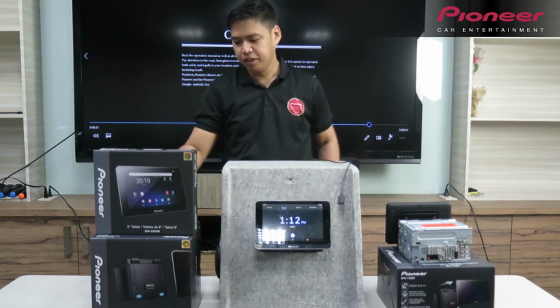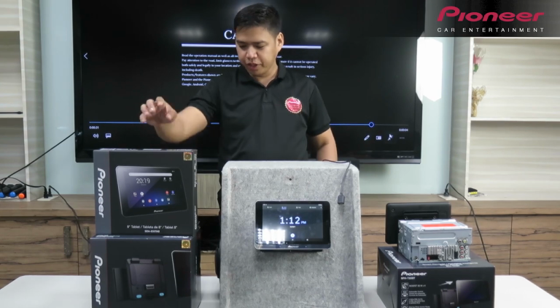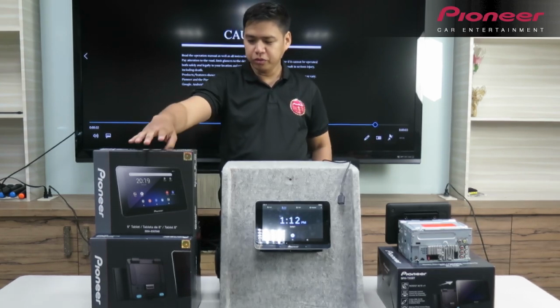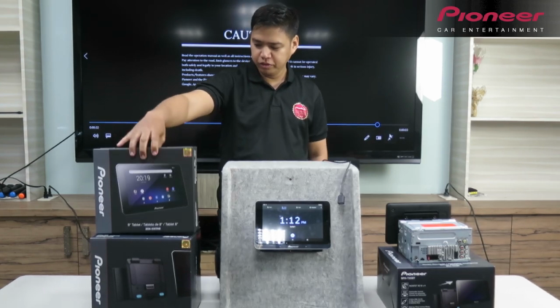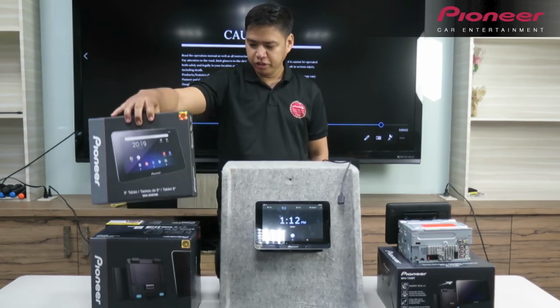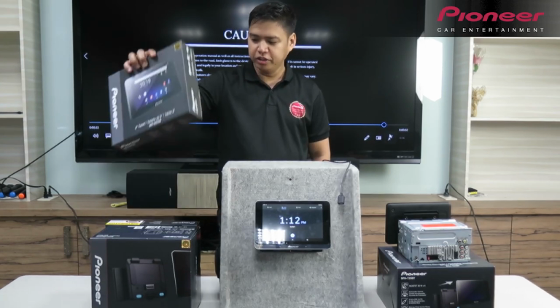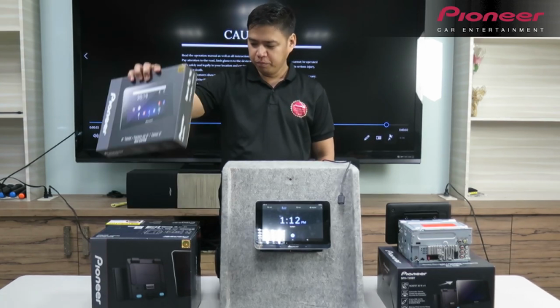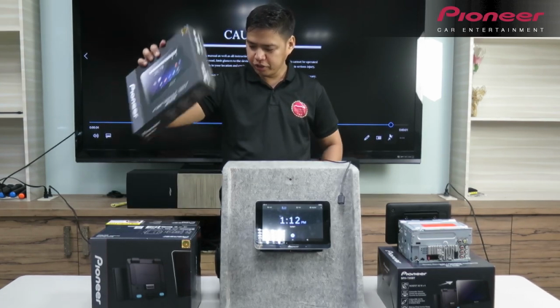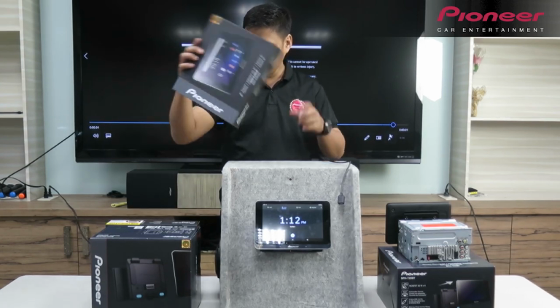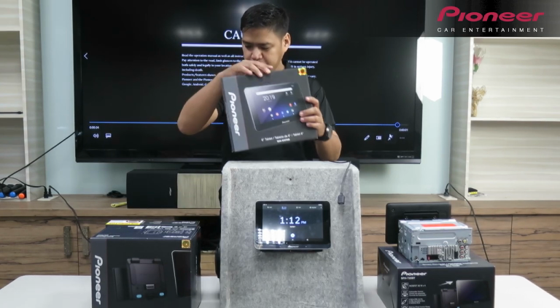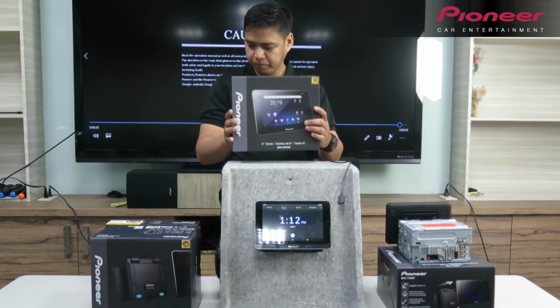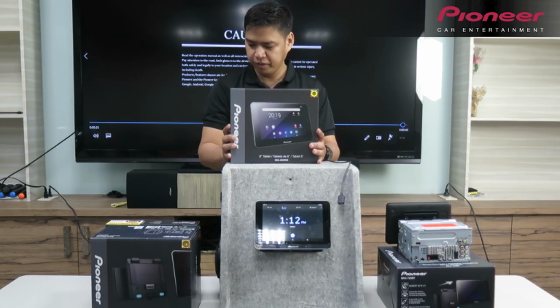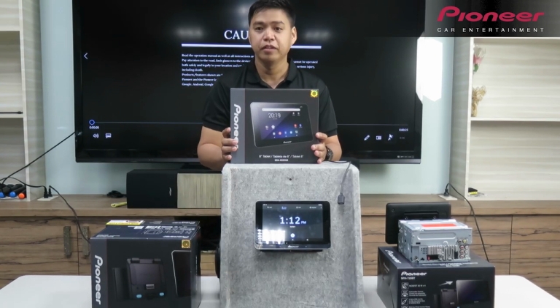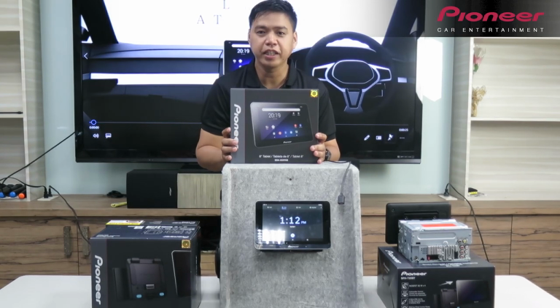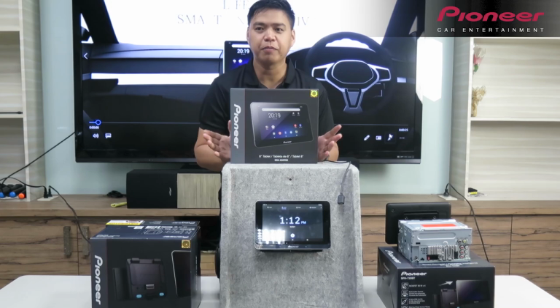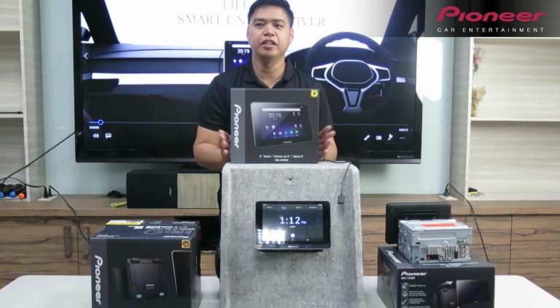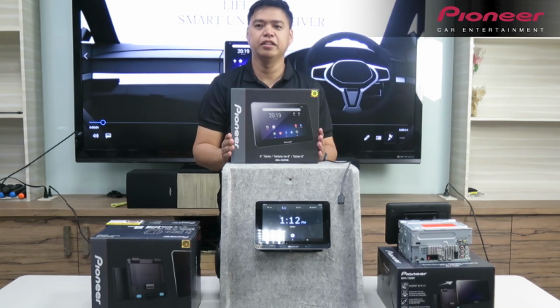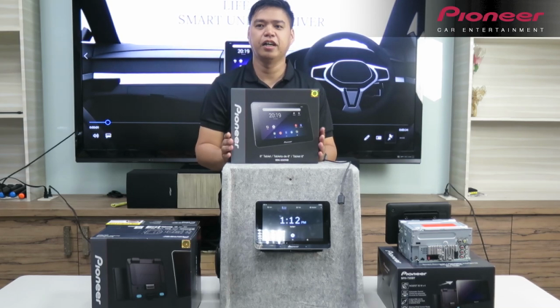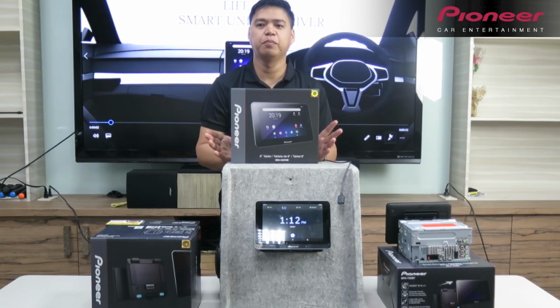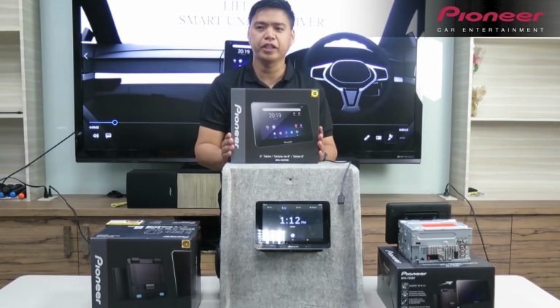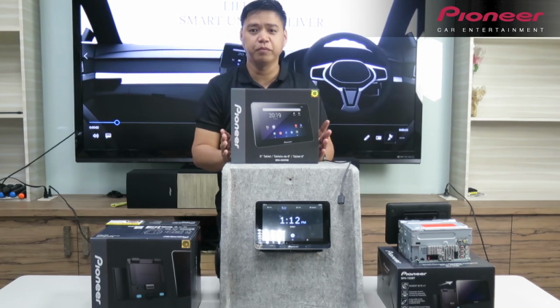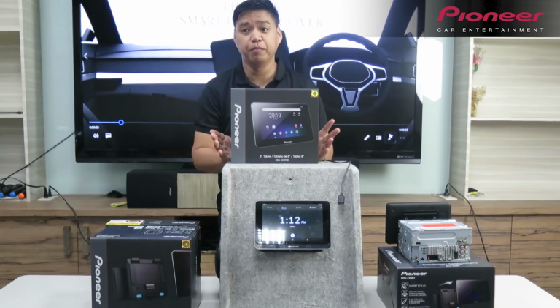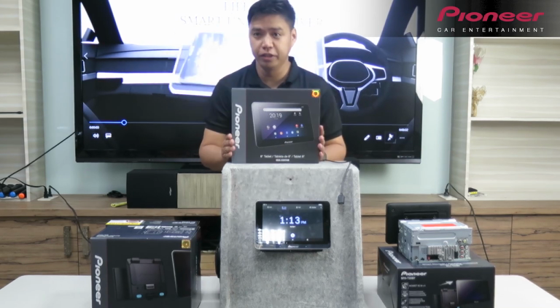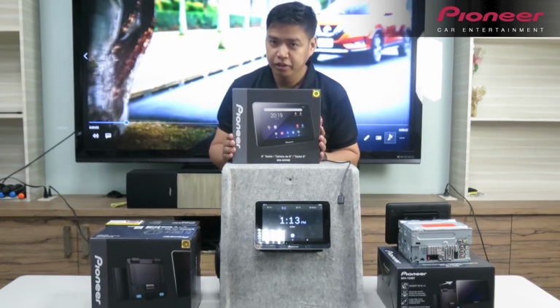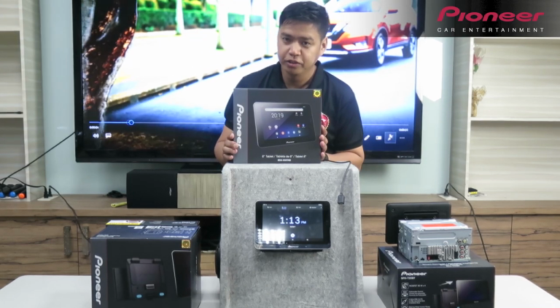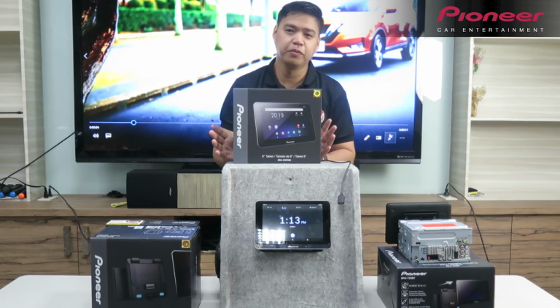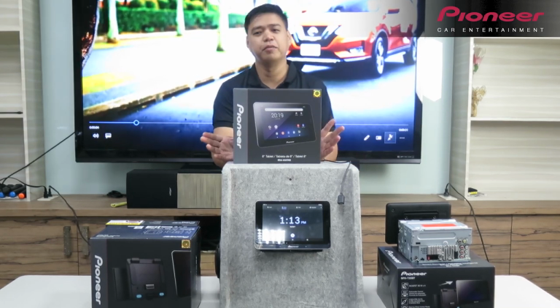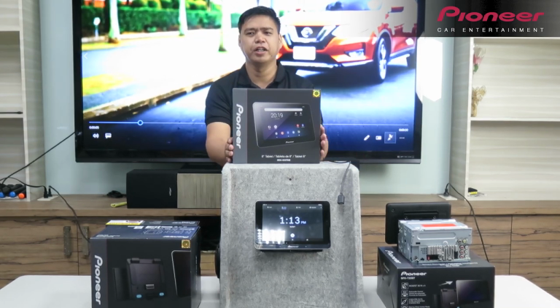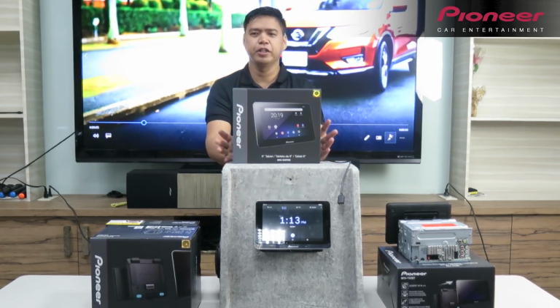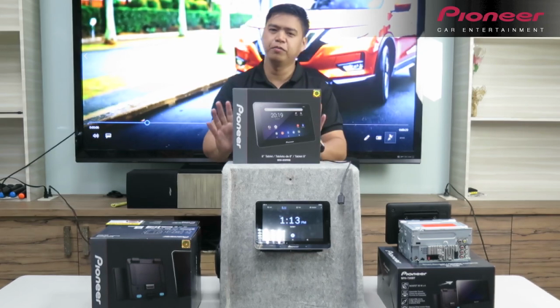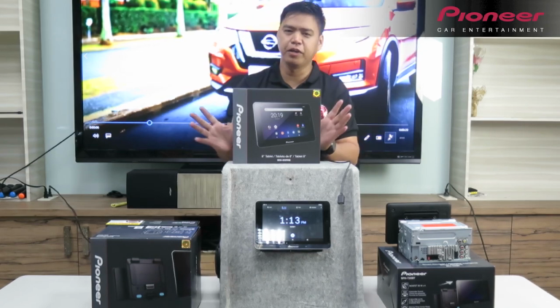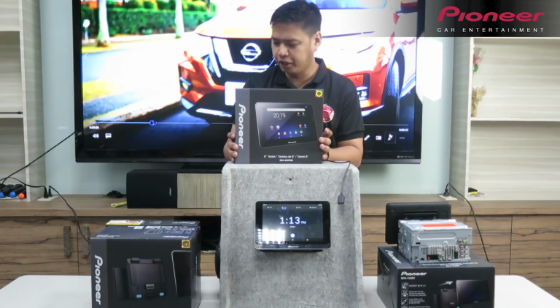Number two, meron siya battery capacity na 4000 mAh. Matagal mo siyang magagamit kasi malakas talaga.